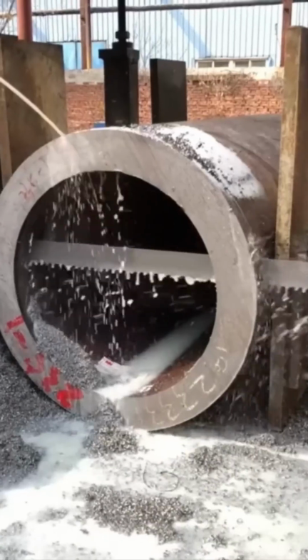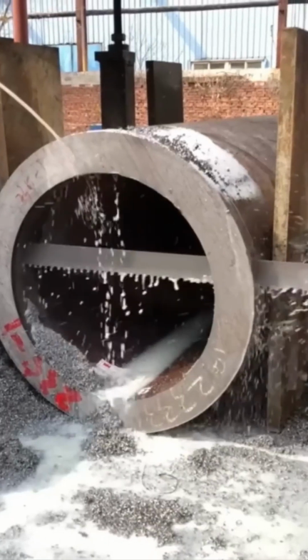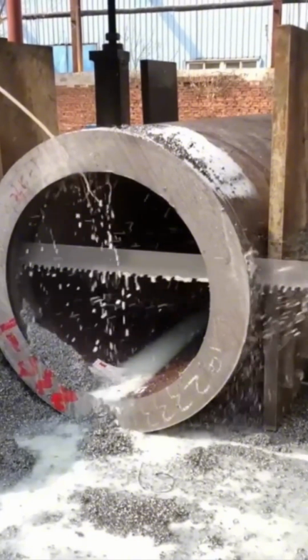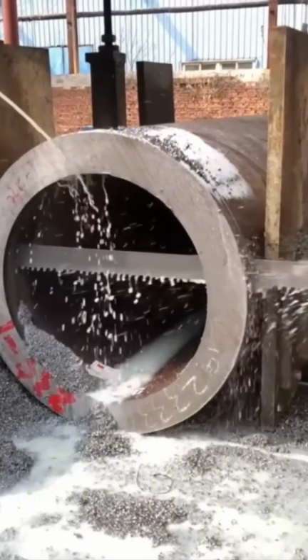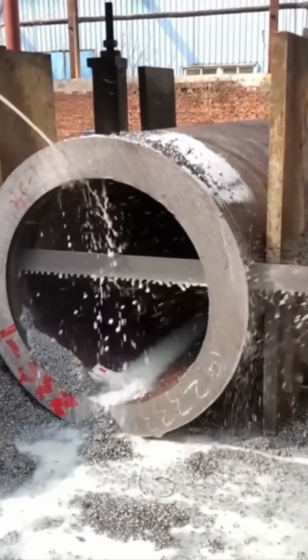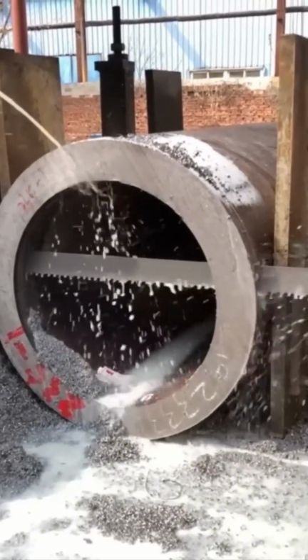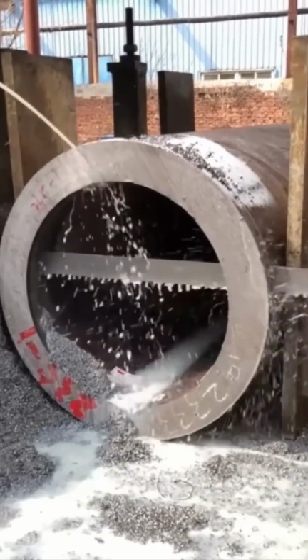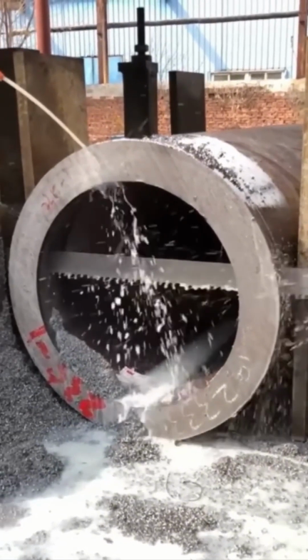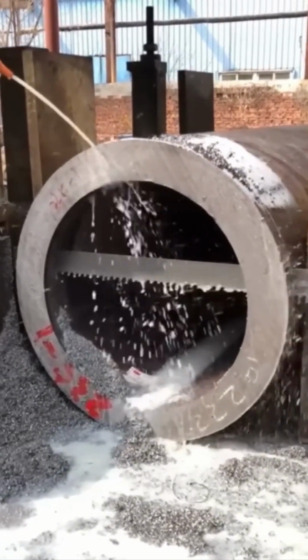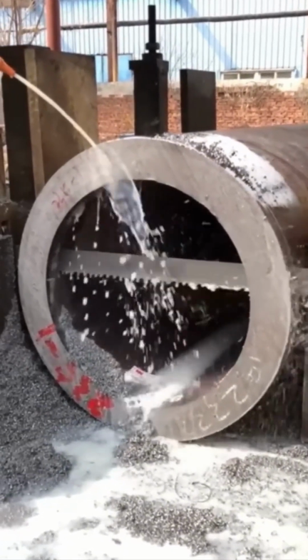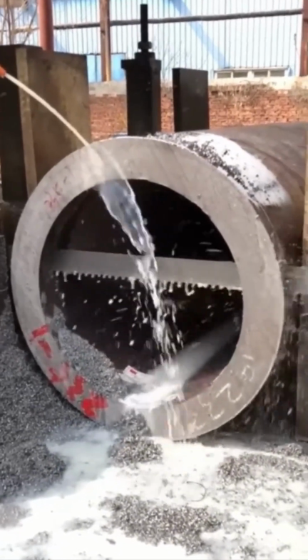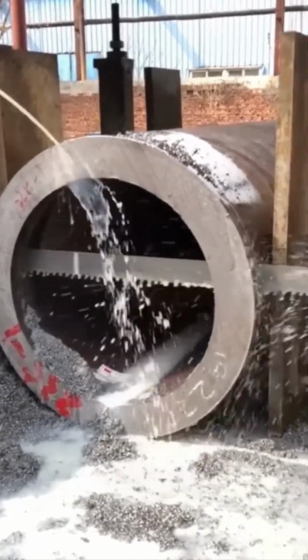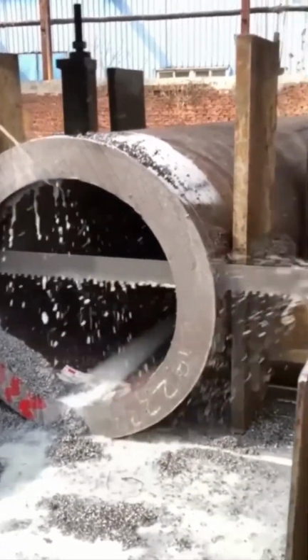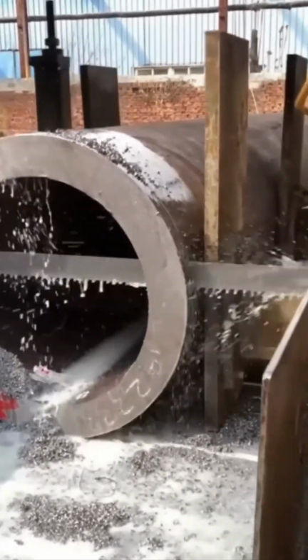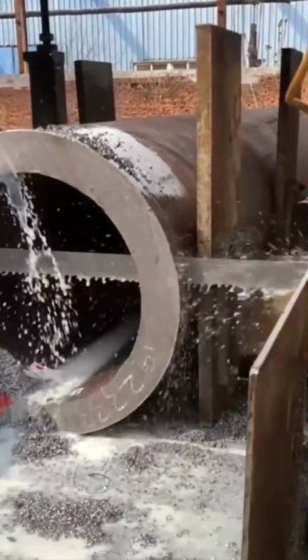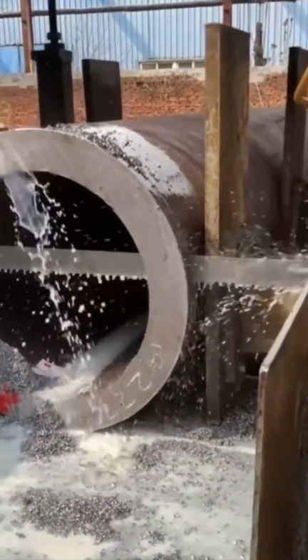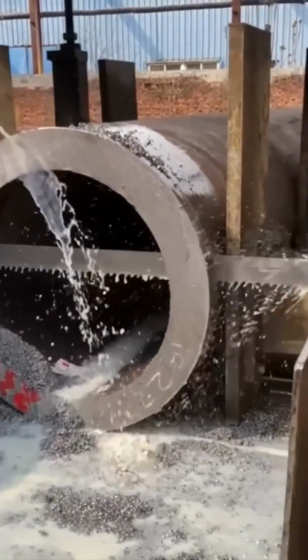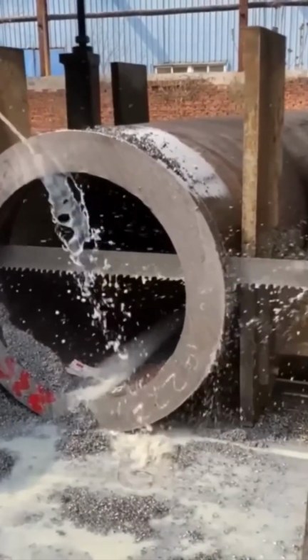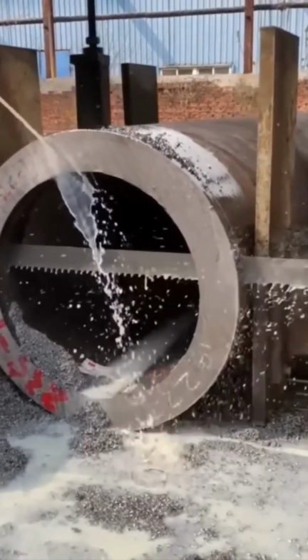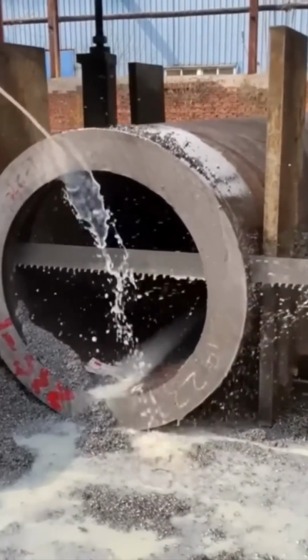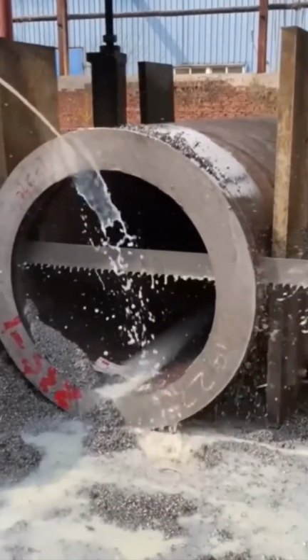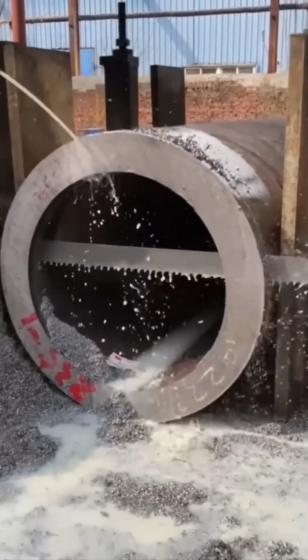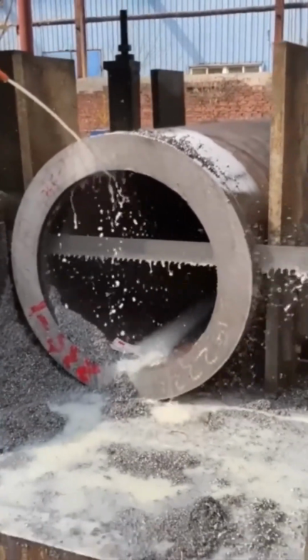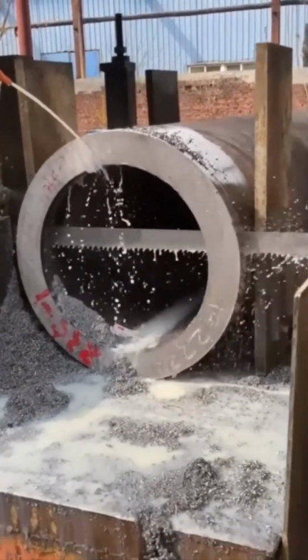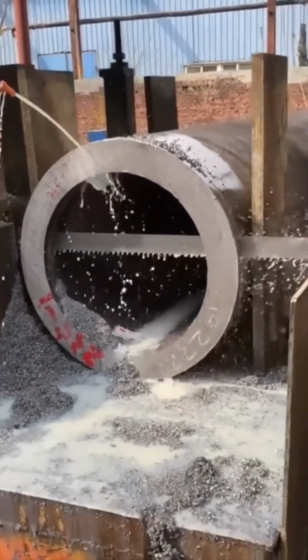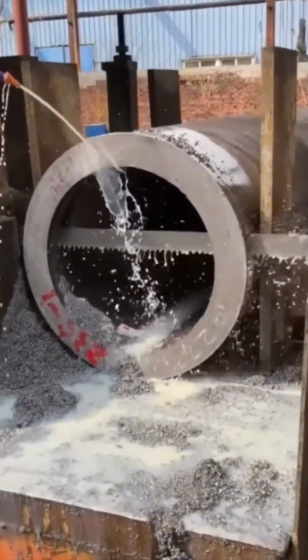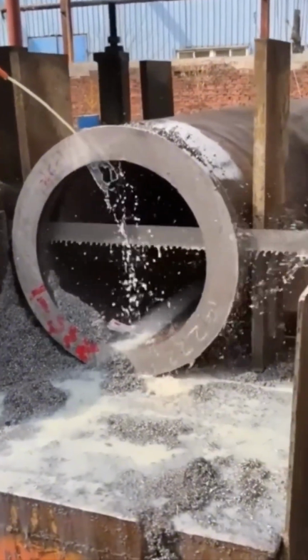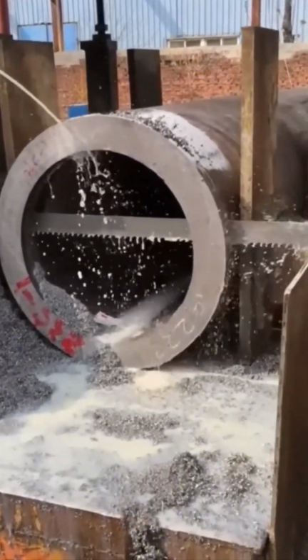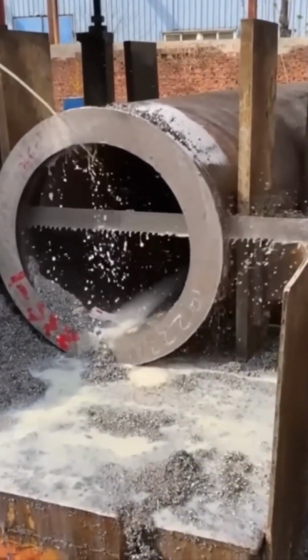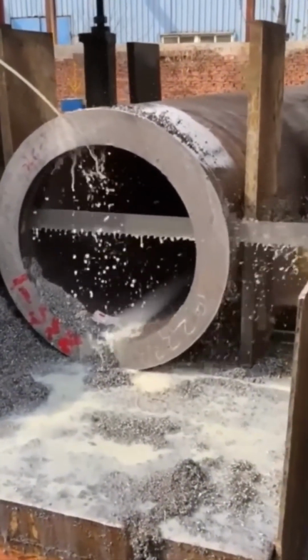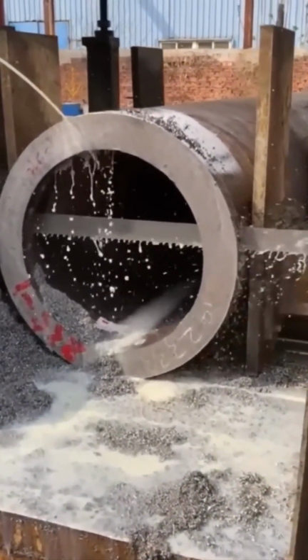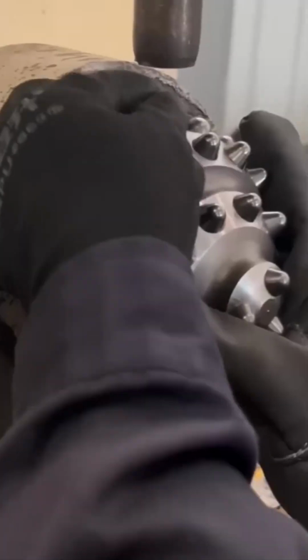Metal pipe slicing. Fast. Loud. Merciless. The saw whines like a caffeinated mosquito. But it cuts straight and true. The tube doesn't stand a chance. Nor should it.